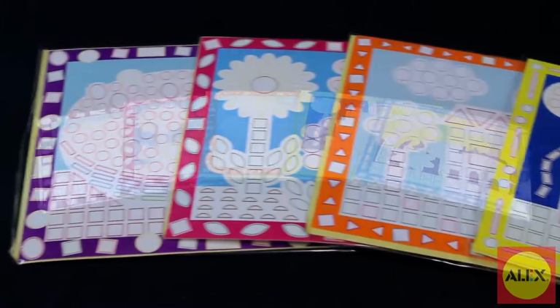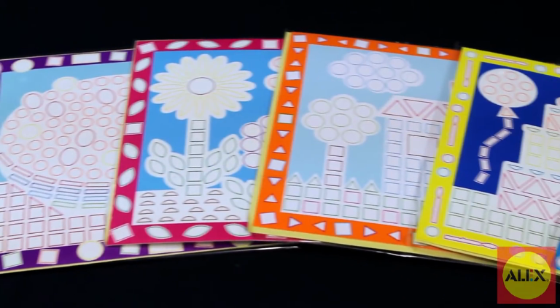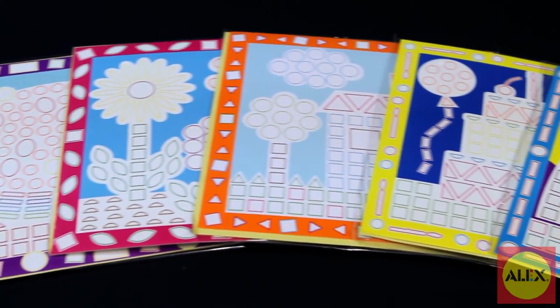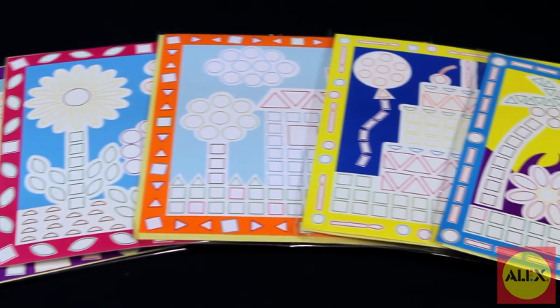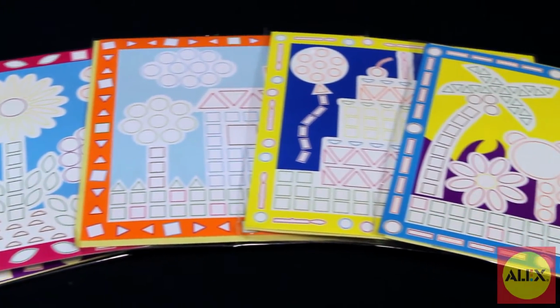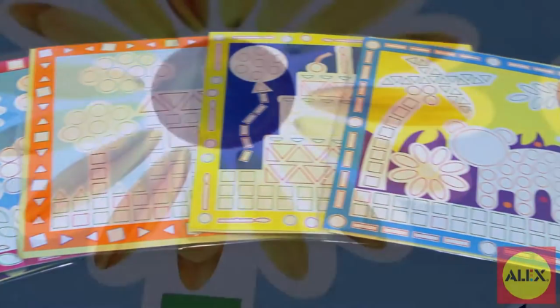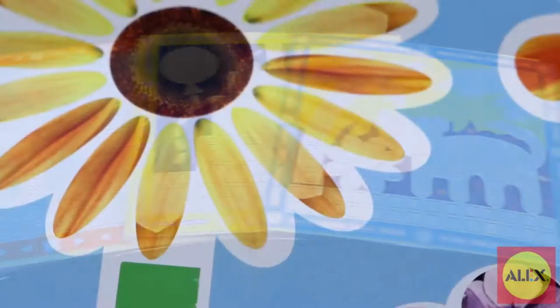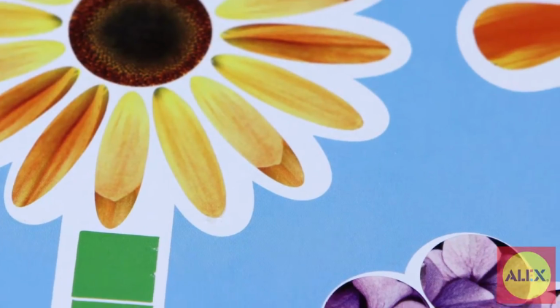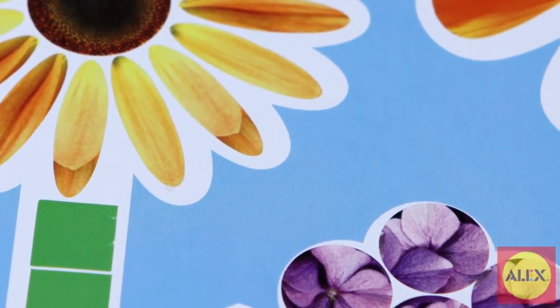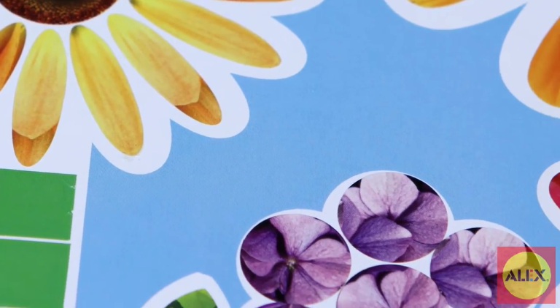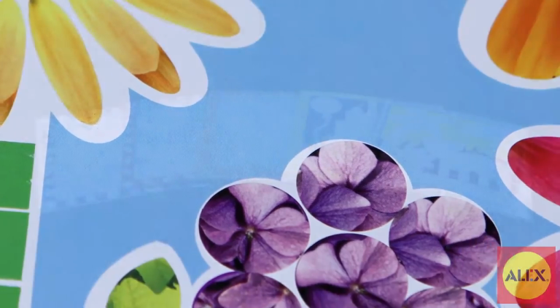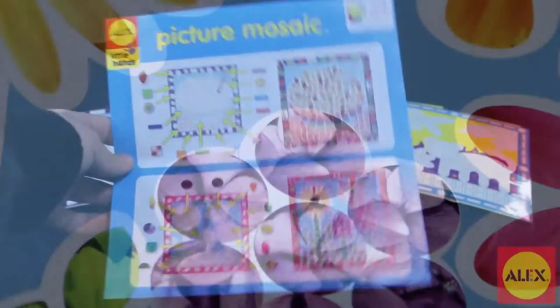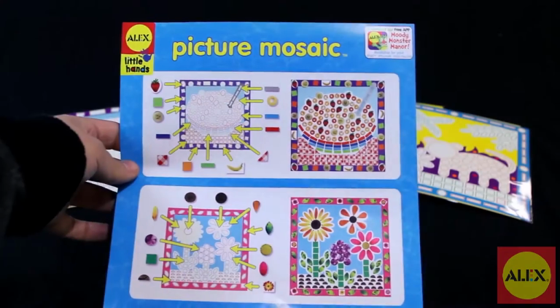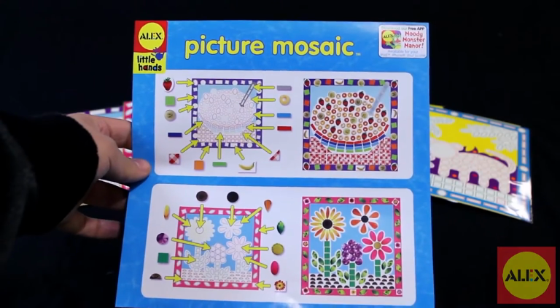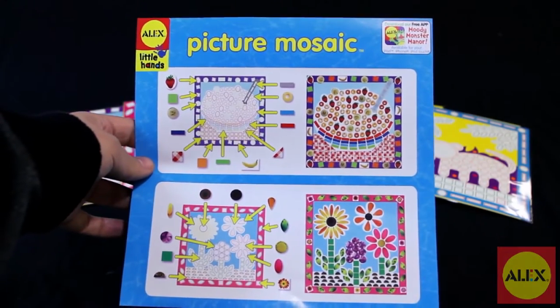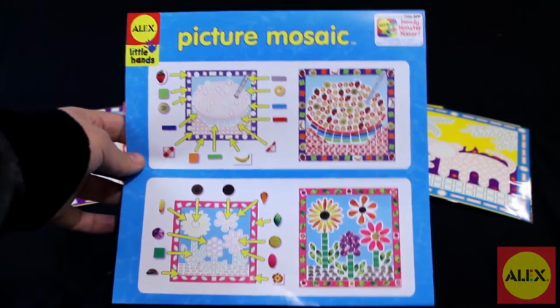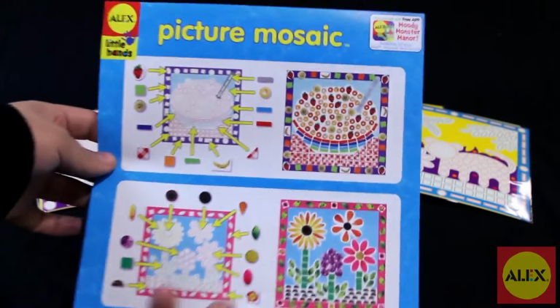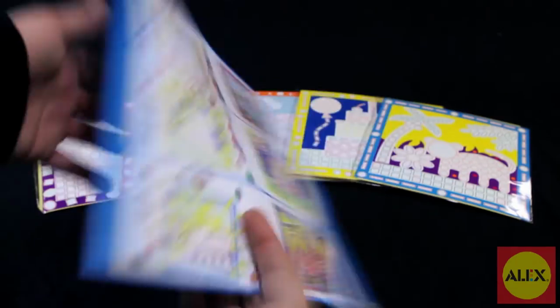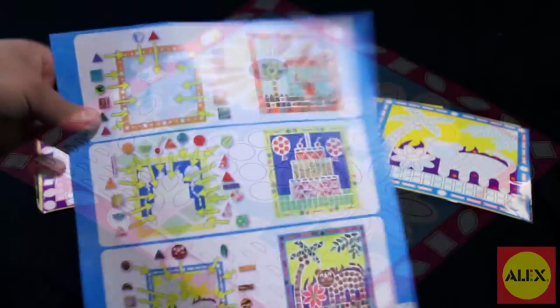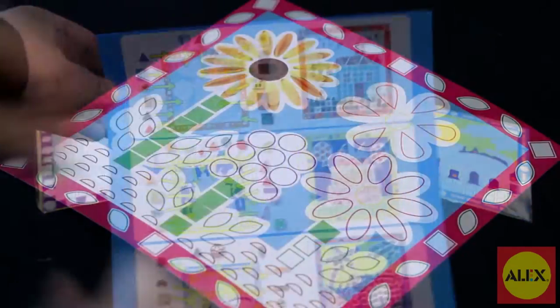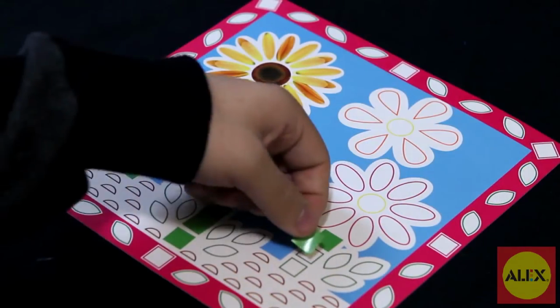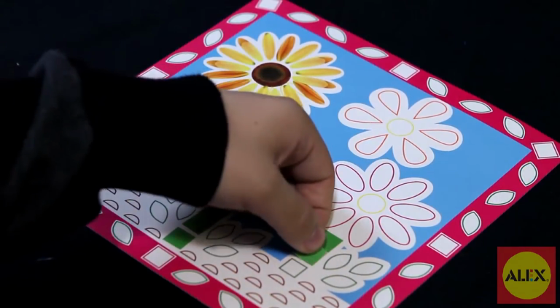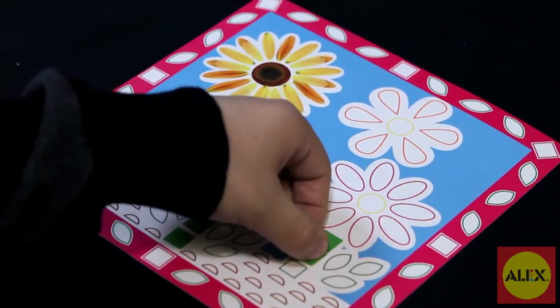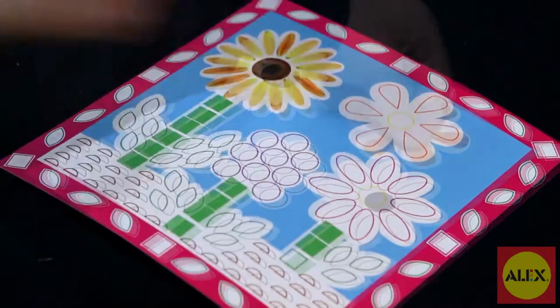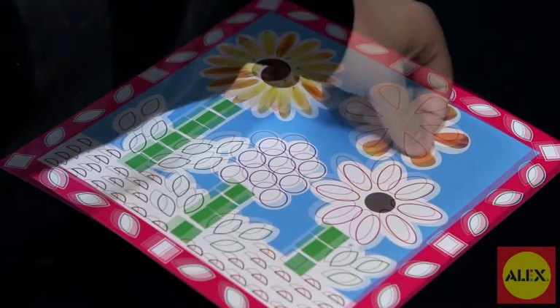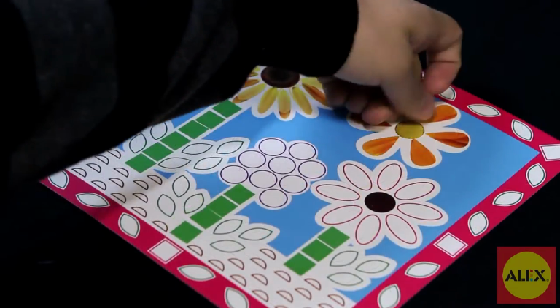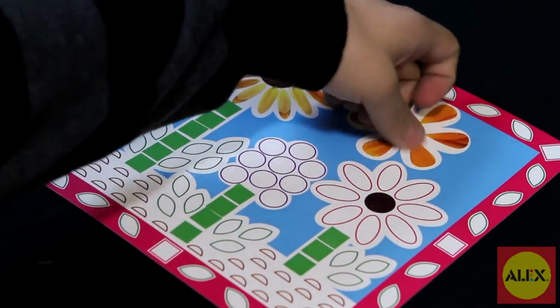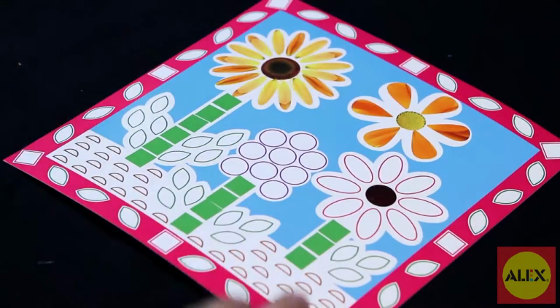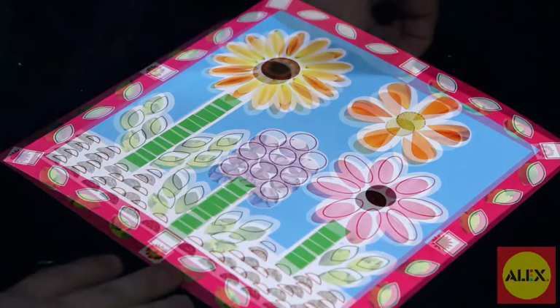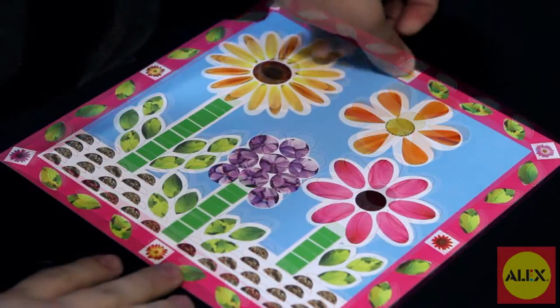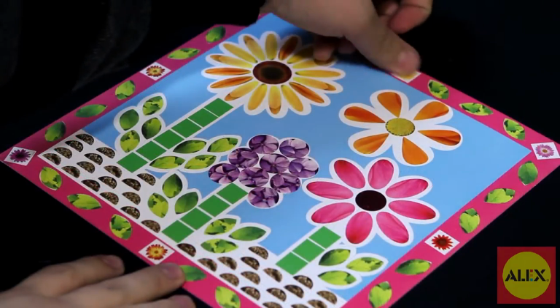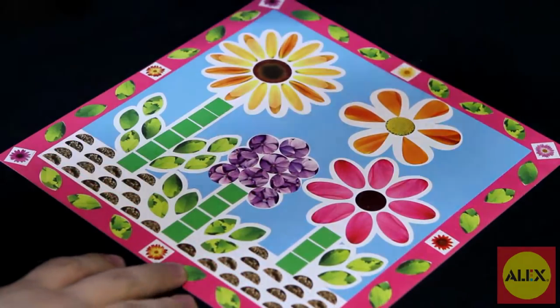Pictures include the pretty flowers and the delicious looking cake, plus over 900 colorful stickers and easy picture instructions with no reading required. Picture Mosaic is part of the Alex Little Hands collection, specifically designed for preschoolers to learn and develop skills in a fun way.